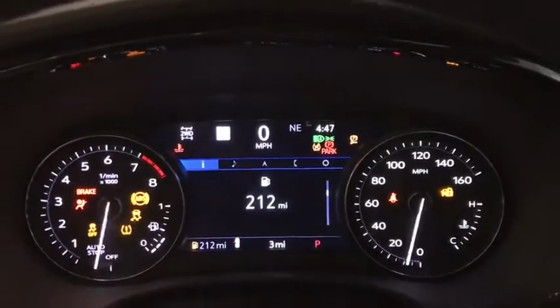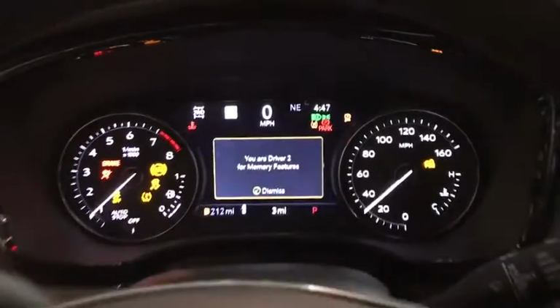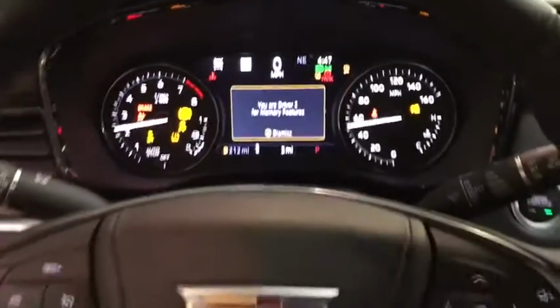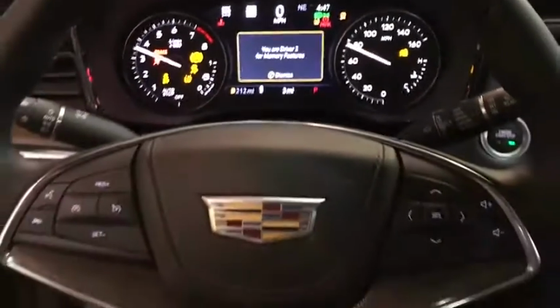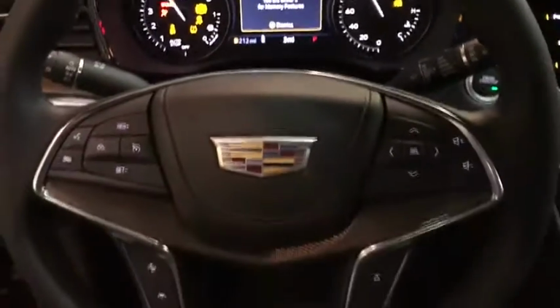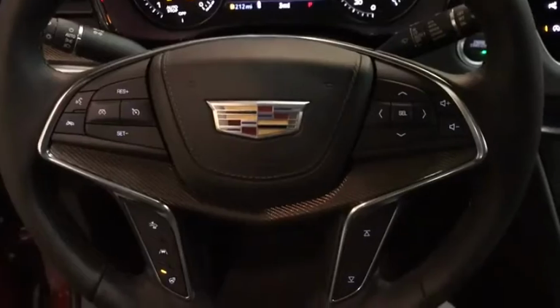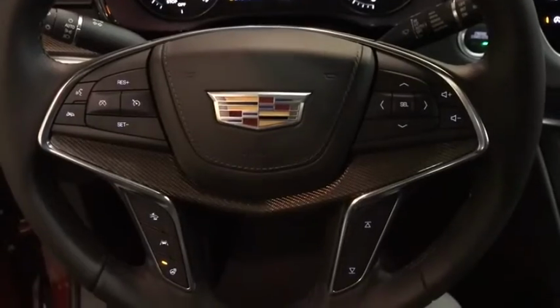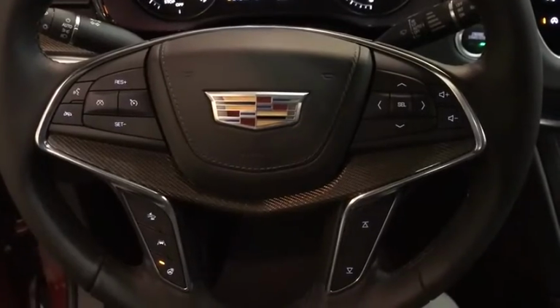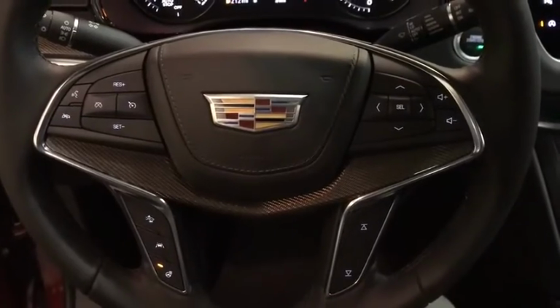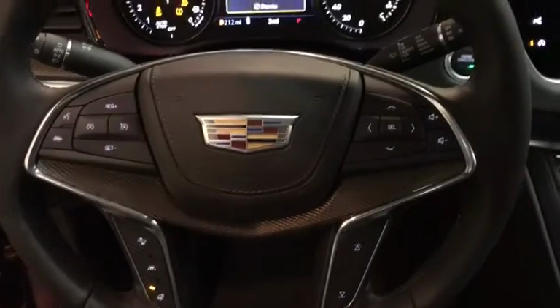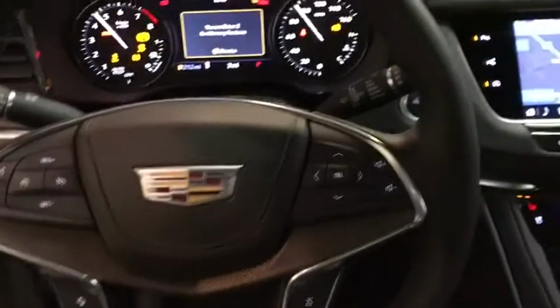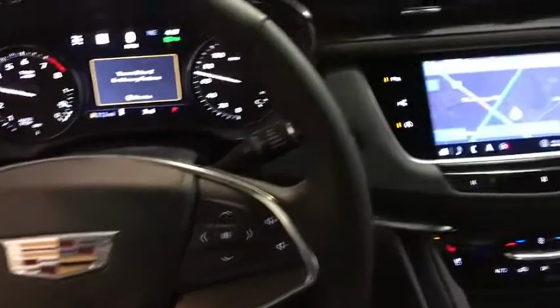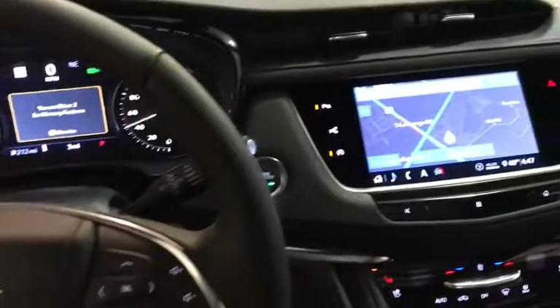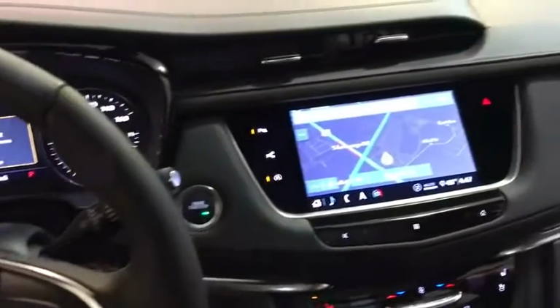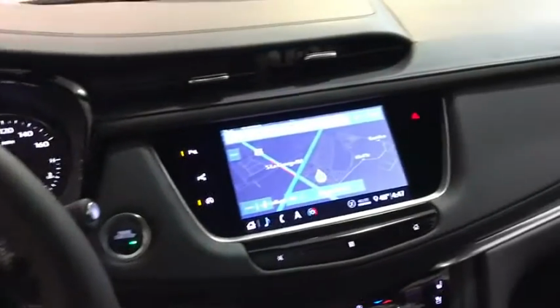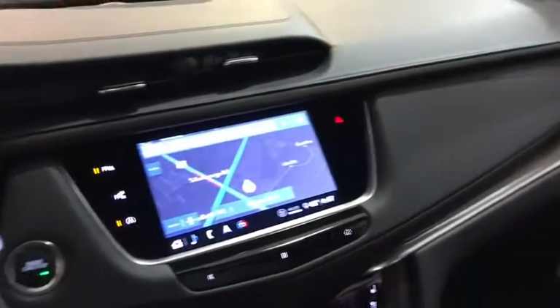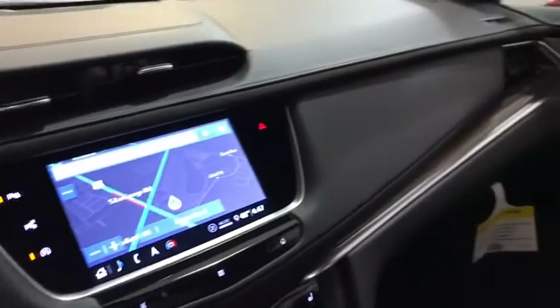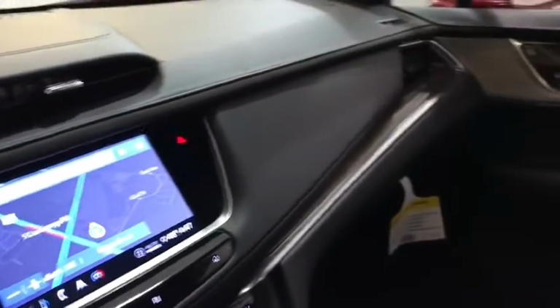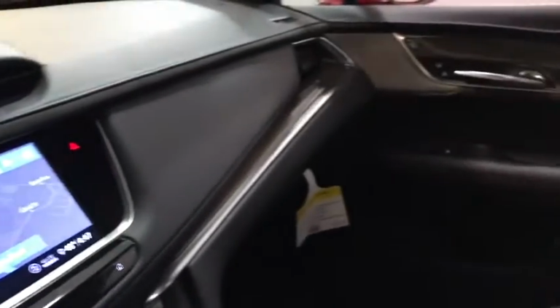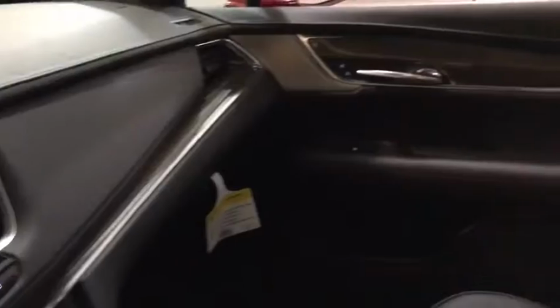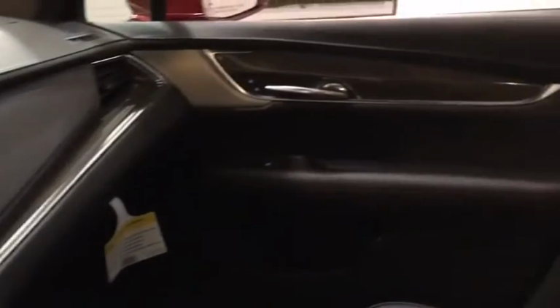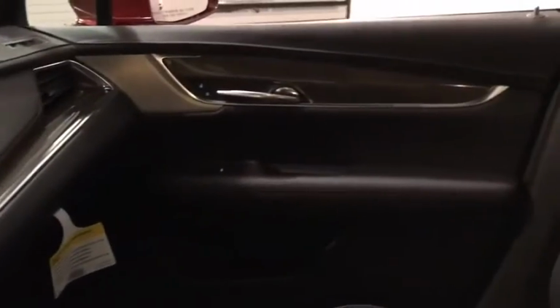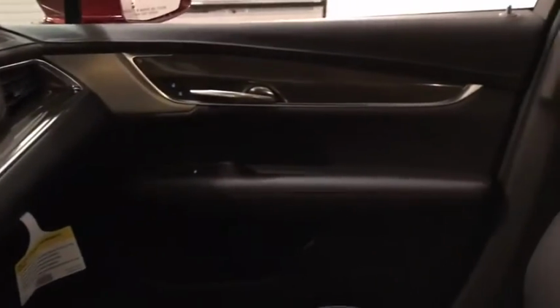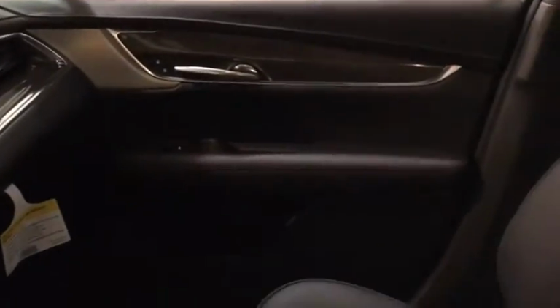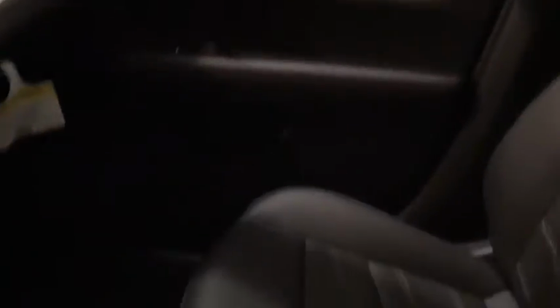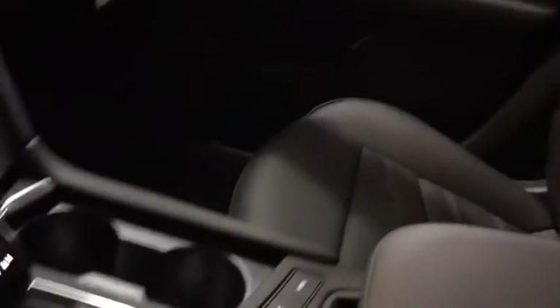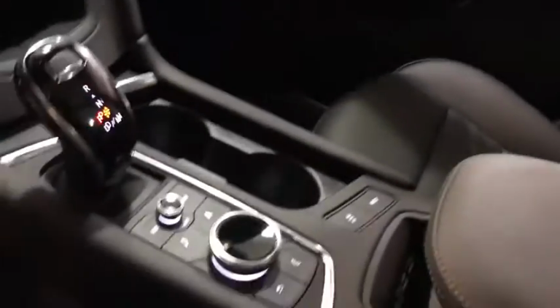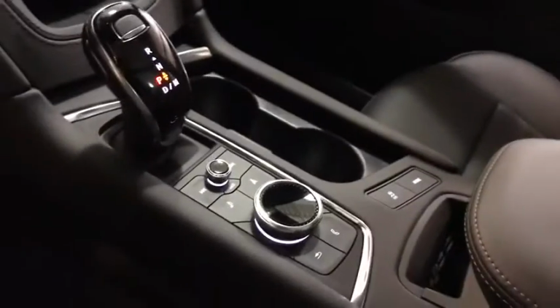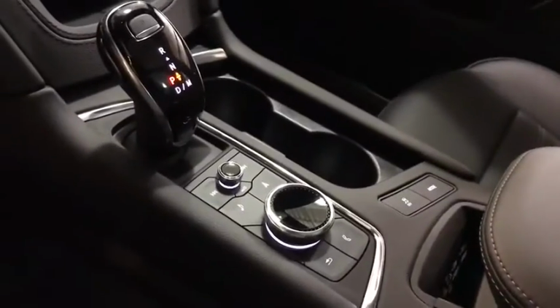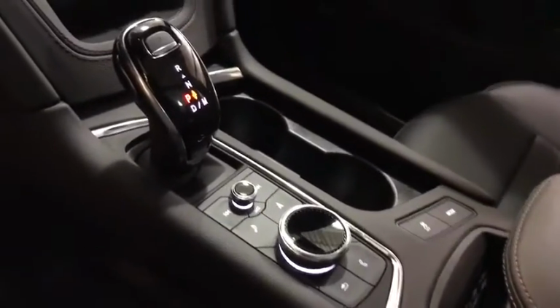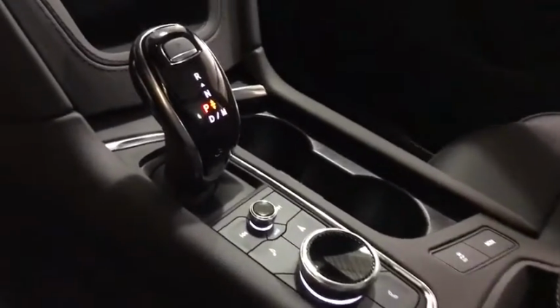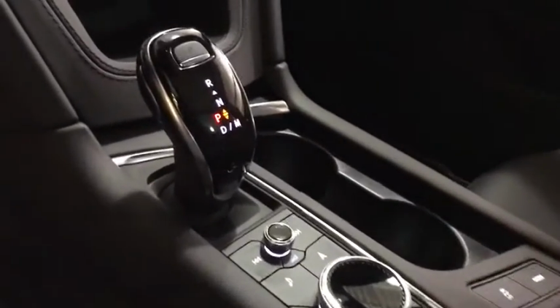Power steering, adjustable steering wheel, cruise control, front floor mat, ABS four-wheel, four-wheel disc brakes, universal garage door opener, auto-off headlights, premium sound system.